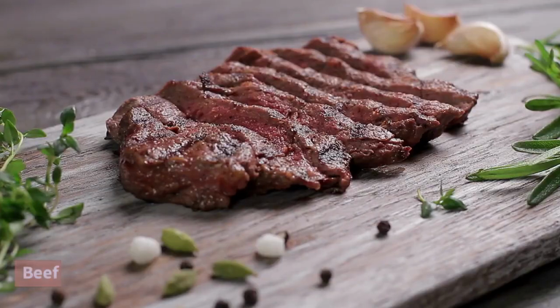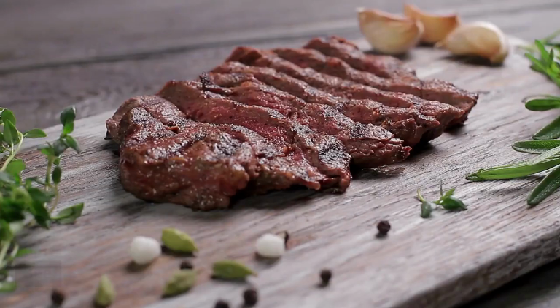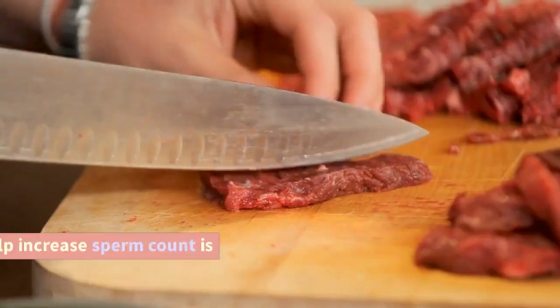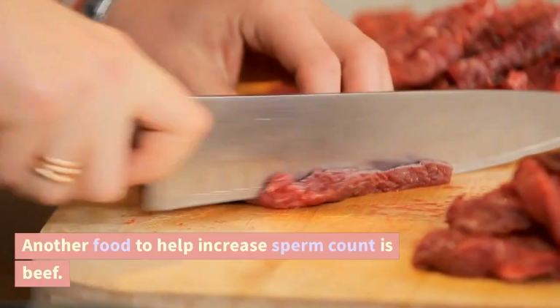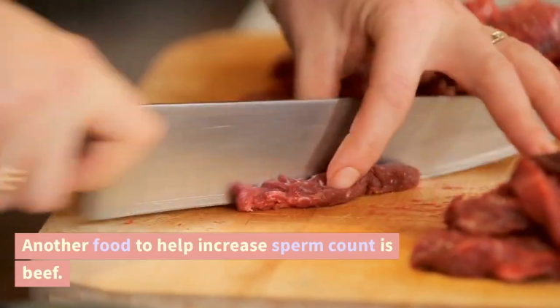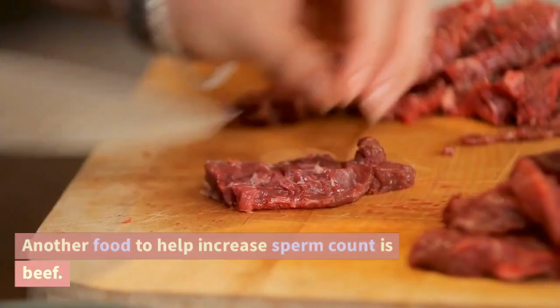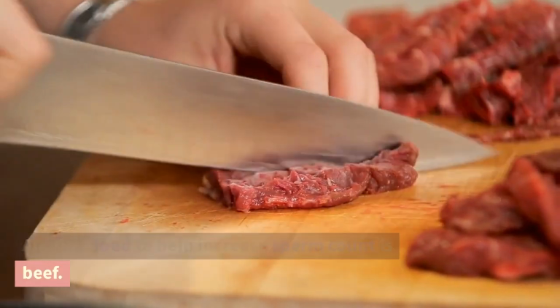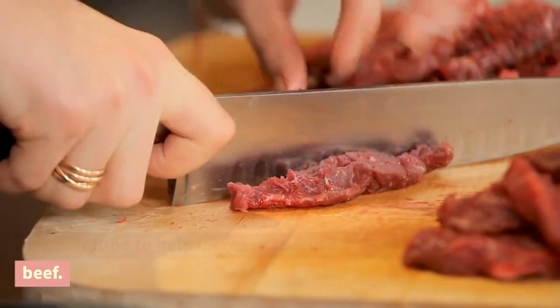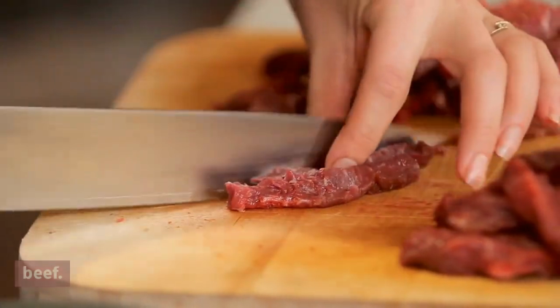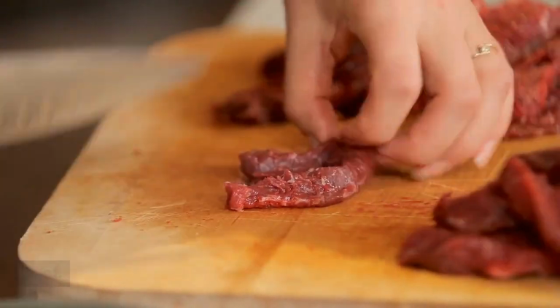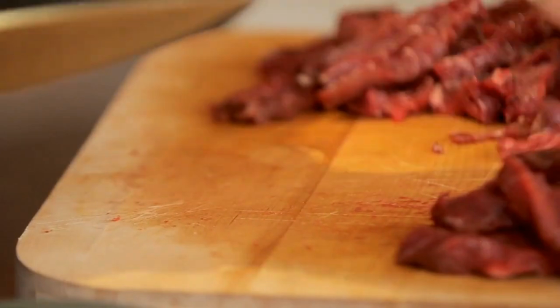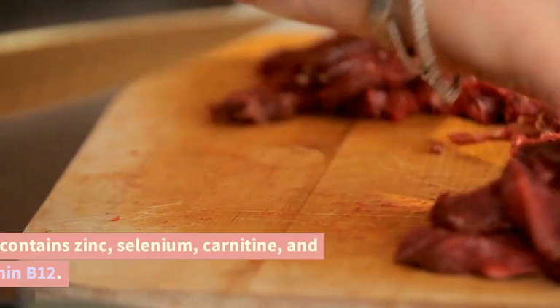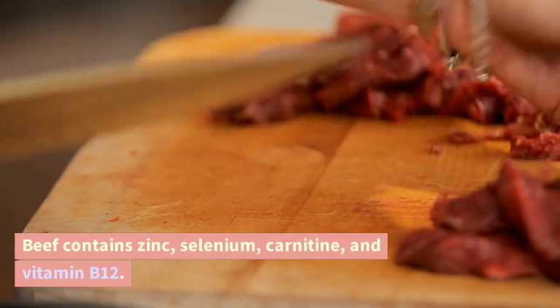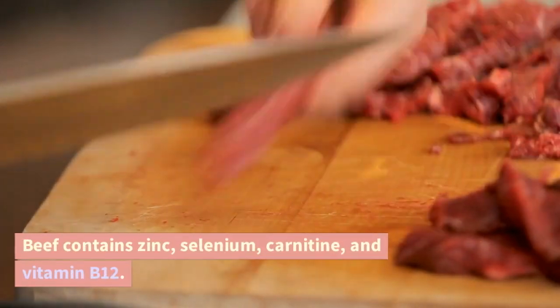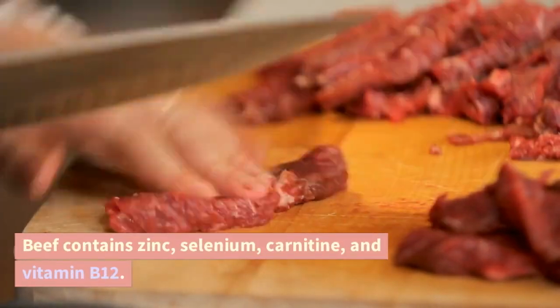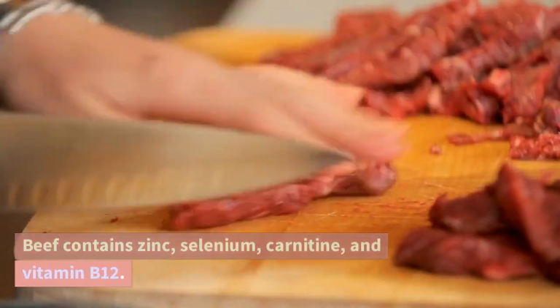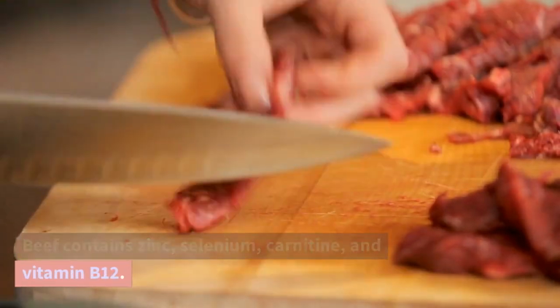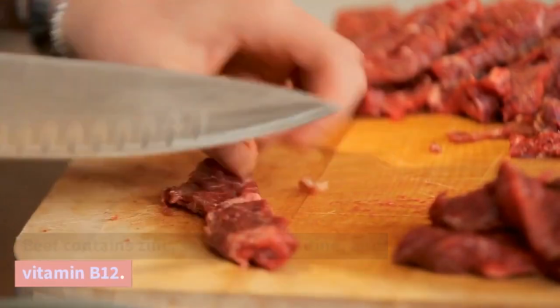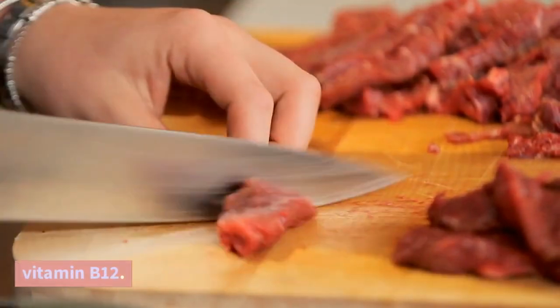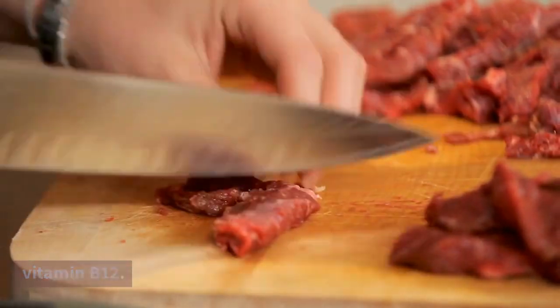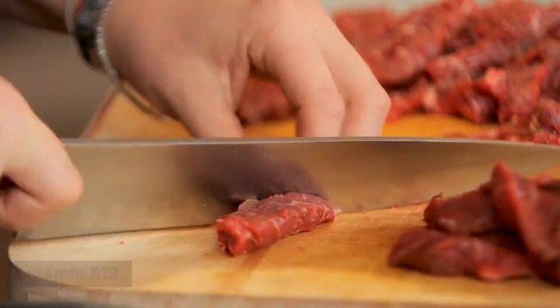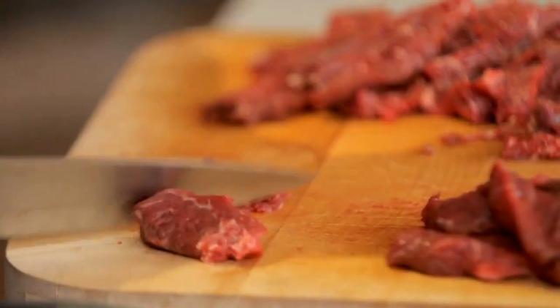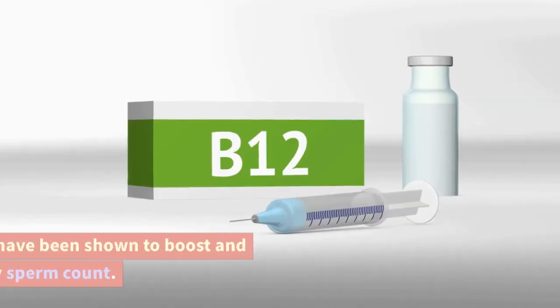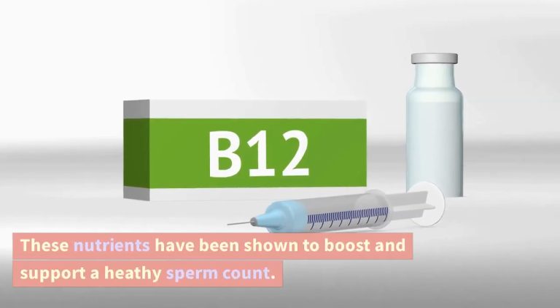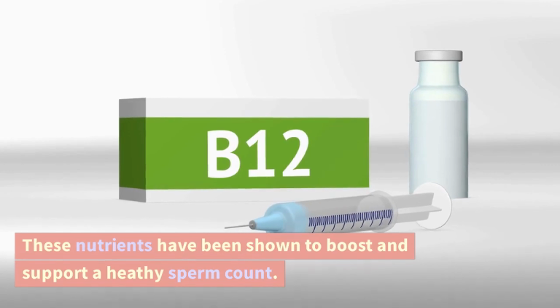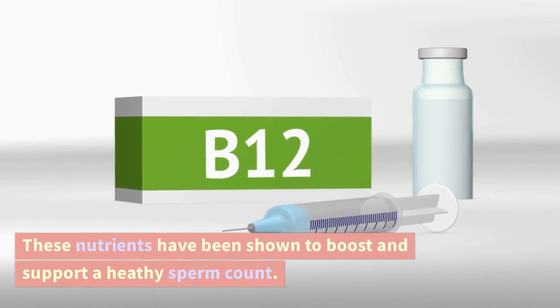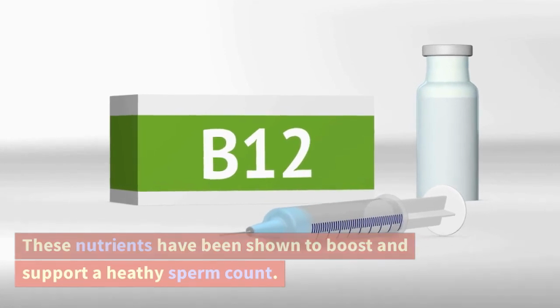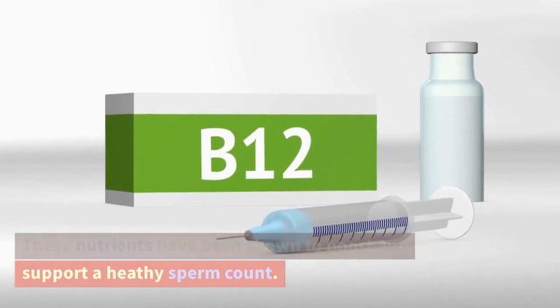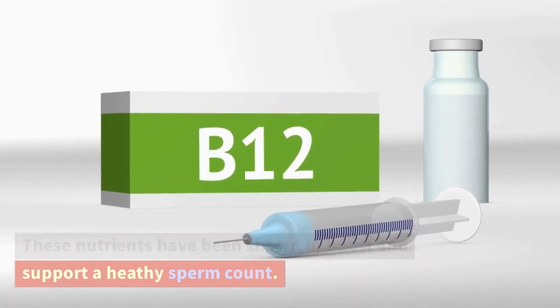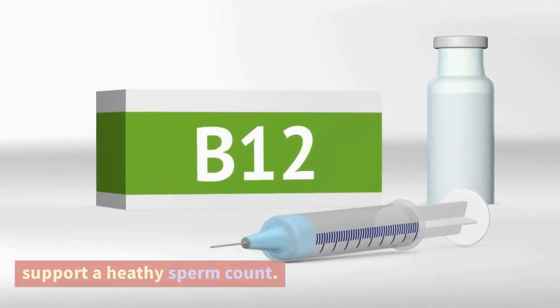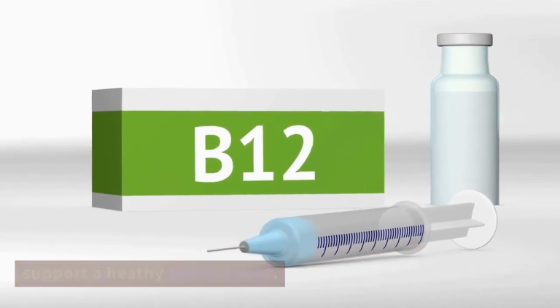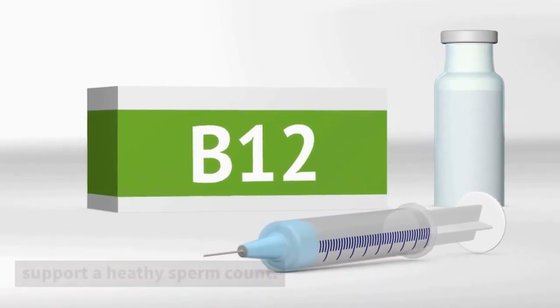Beef. Another food to help increase sperm count is beef. Beef contains zinc, selenium, carnitine, and vitamin B12. These nutrients have been shown to boost and support a healthy sperm count.